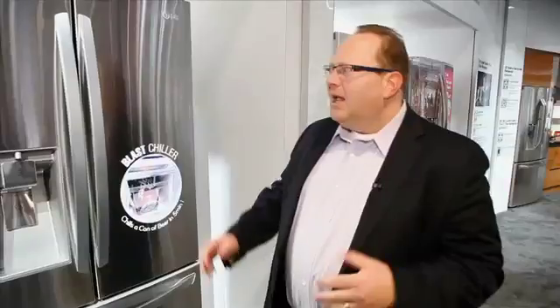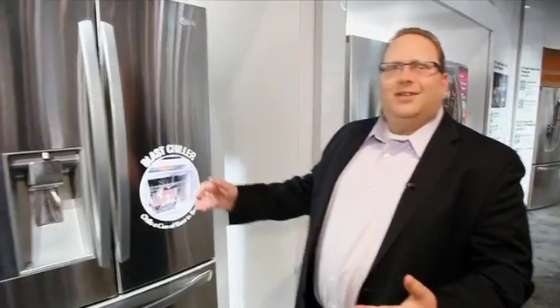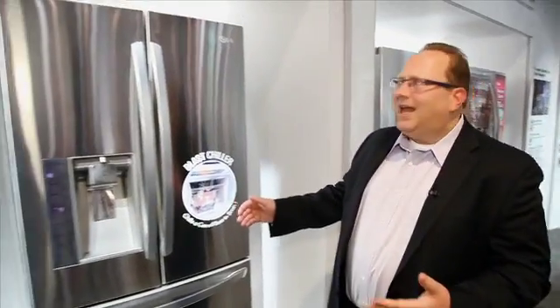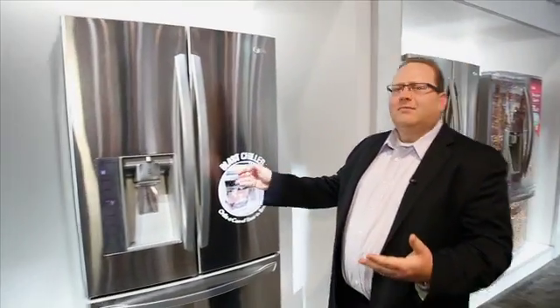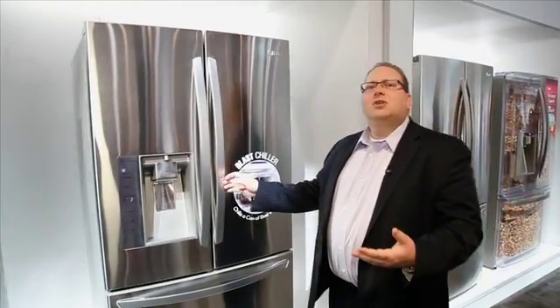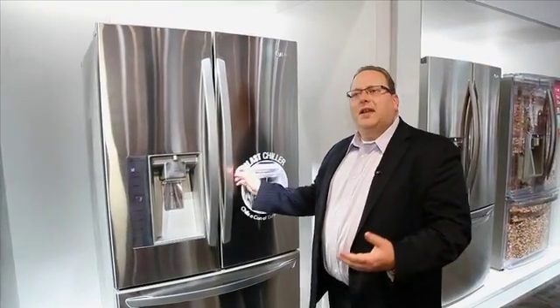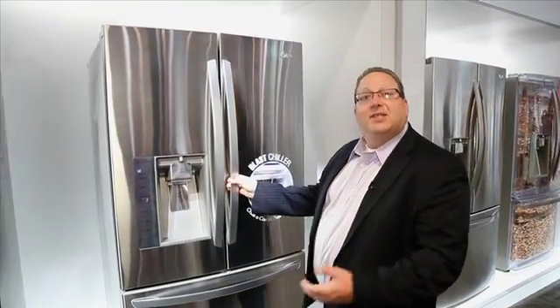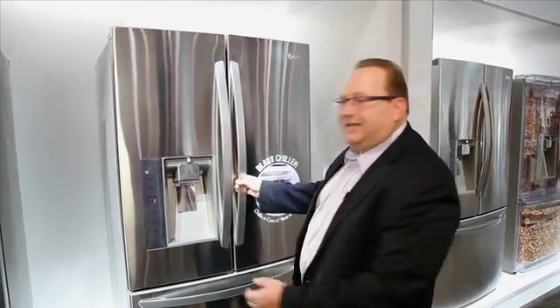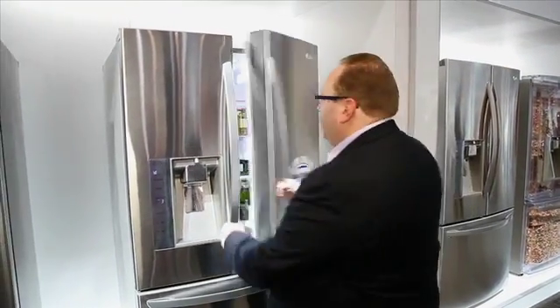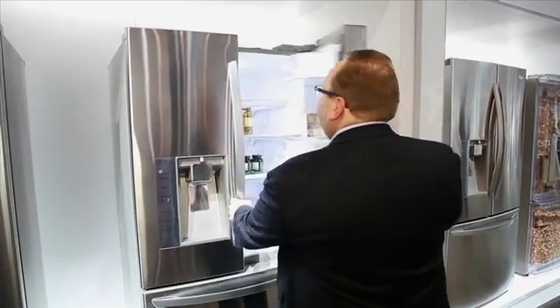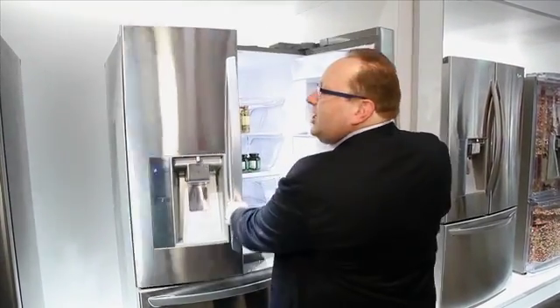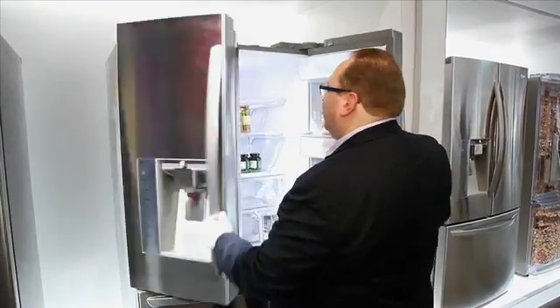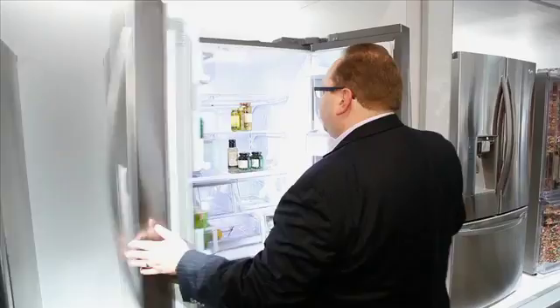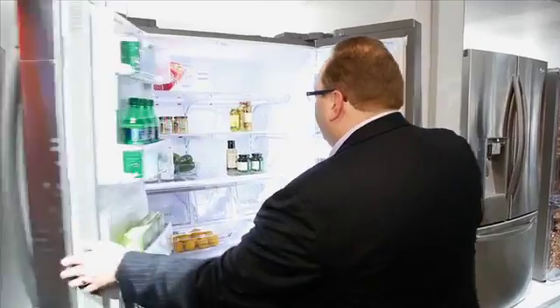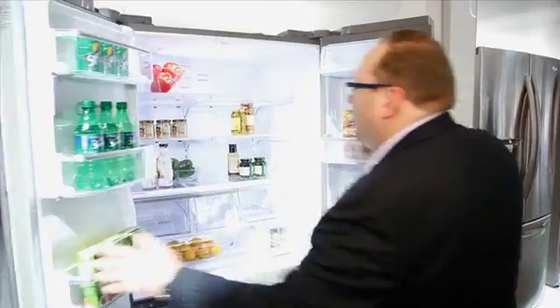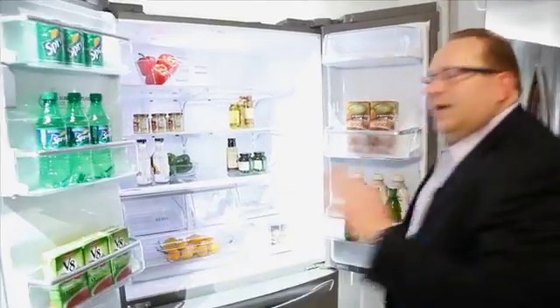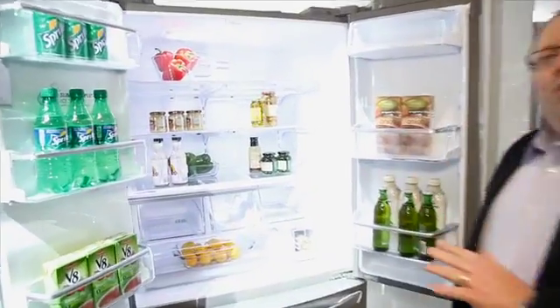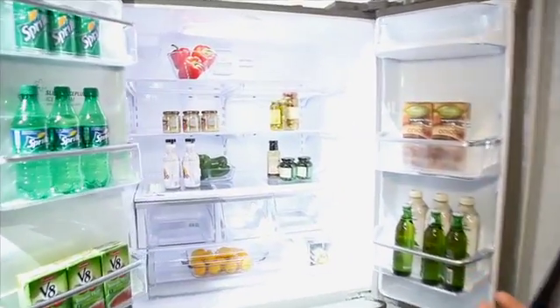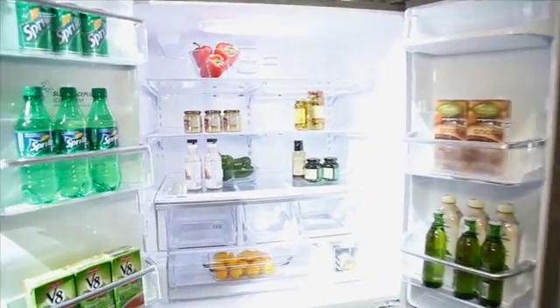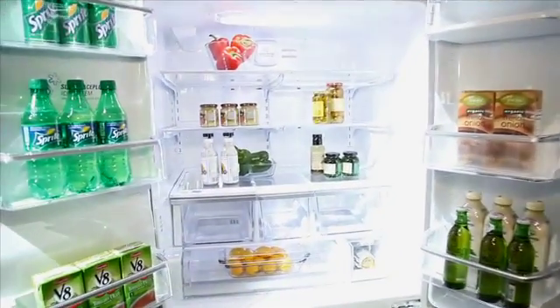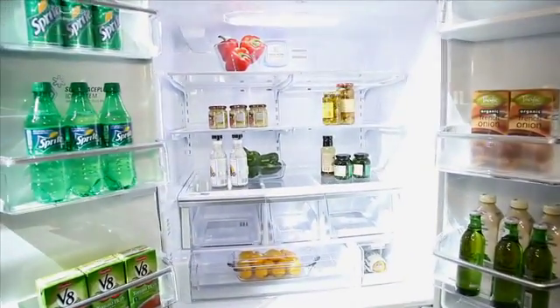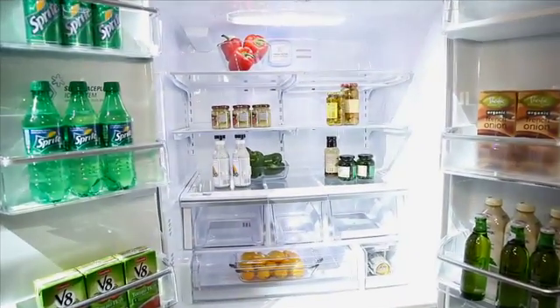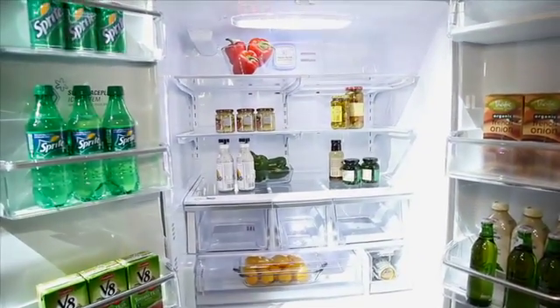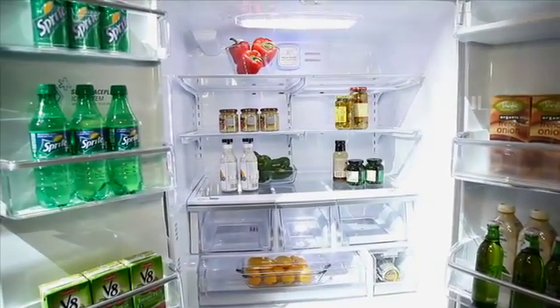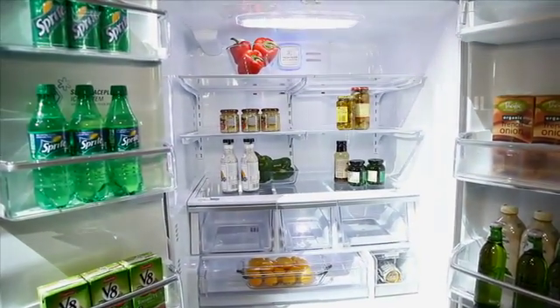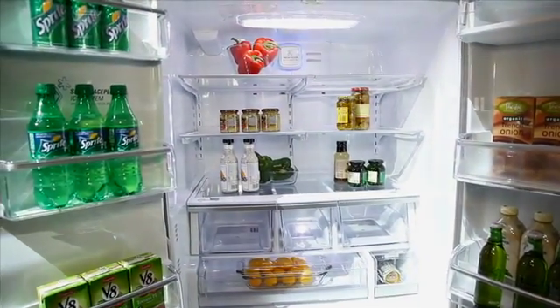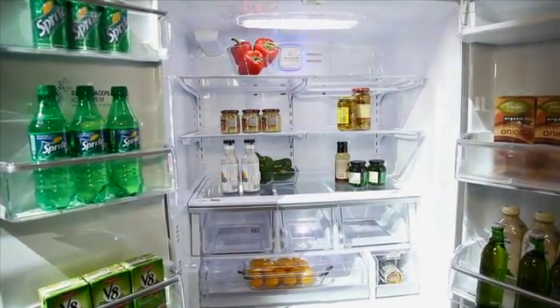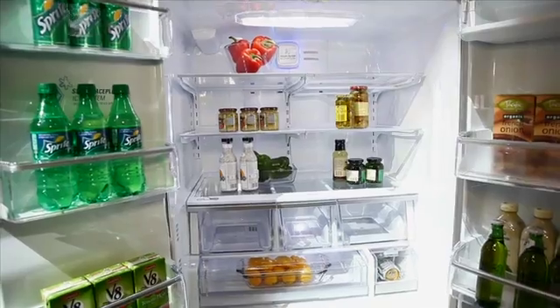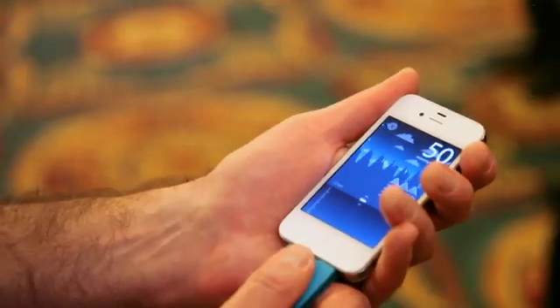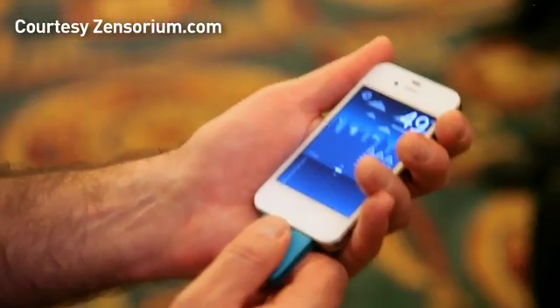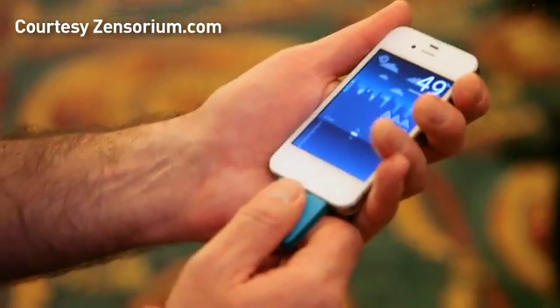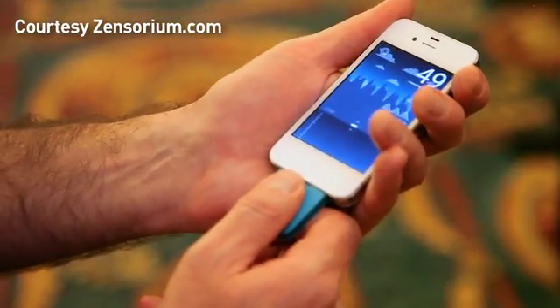In addition to that, just look at the amazing space that this fridge gives you. It's 31 cubic feet of capacity, making it the largest French door refrigerator available.